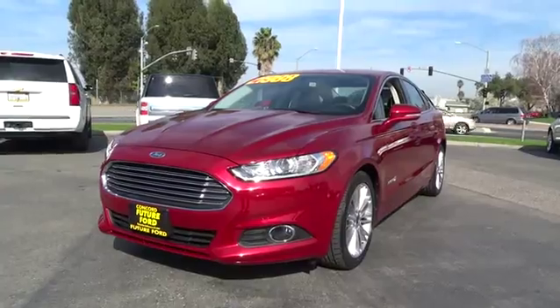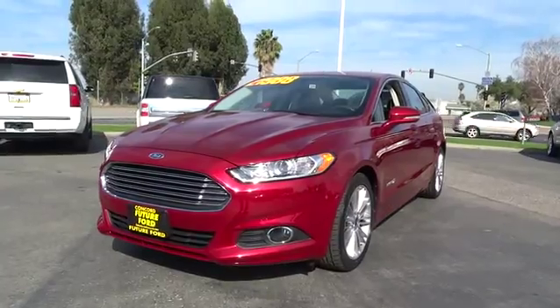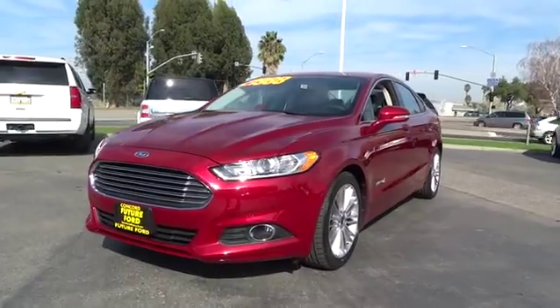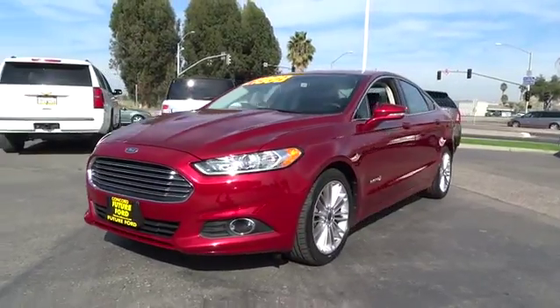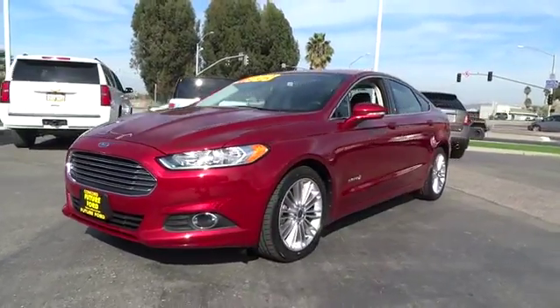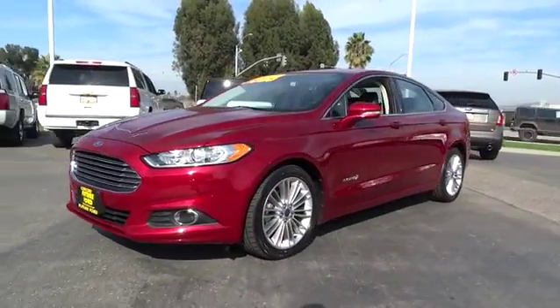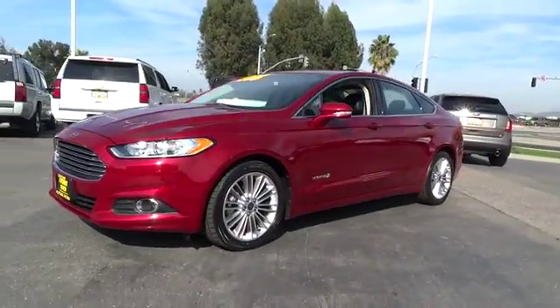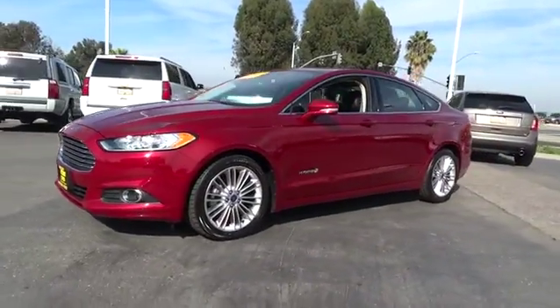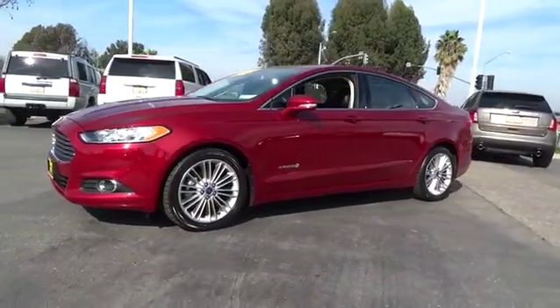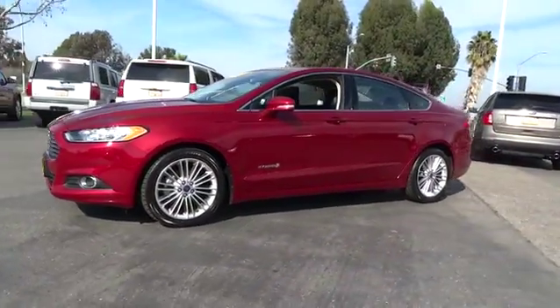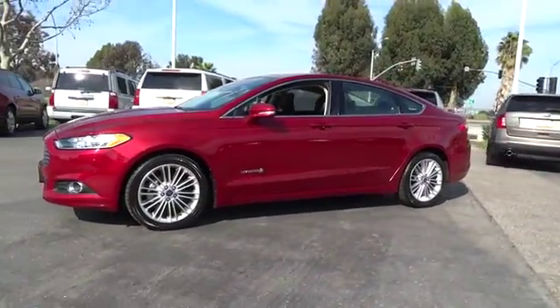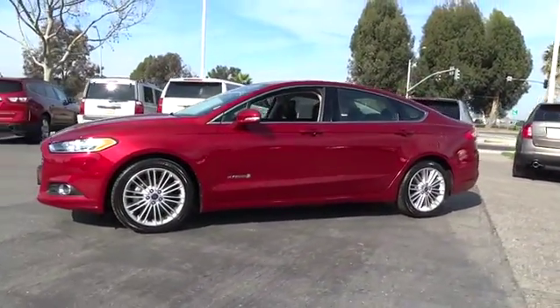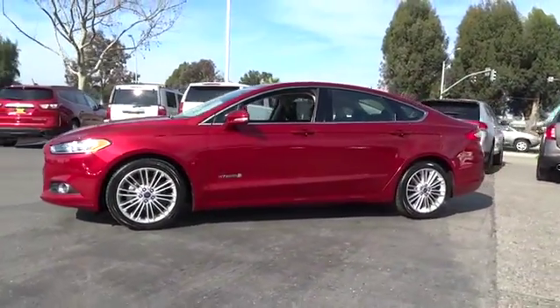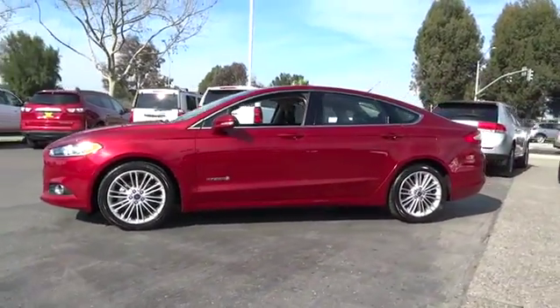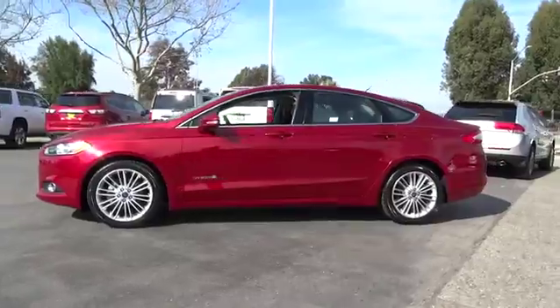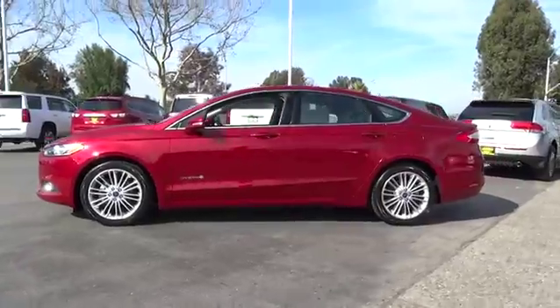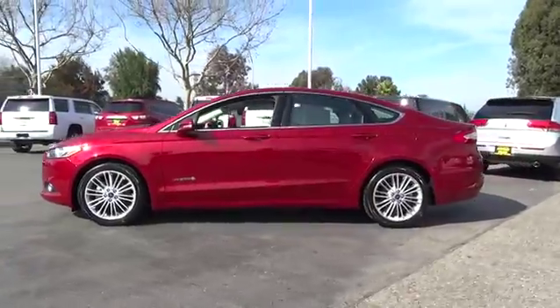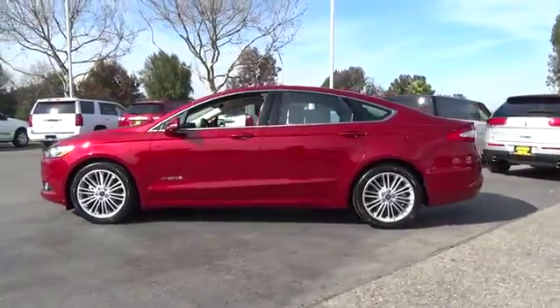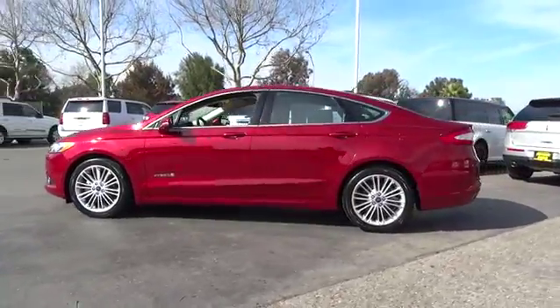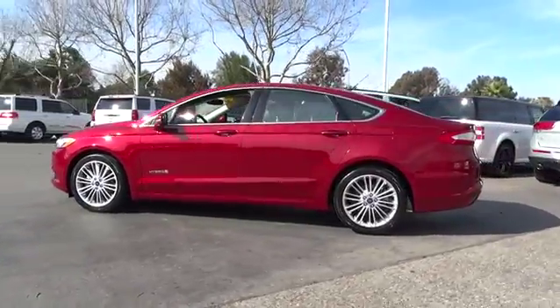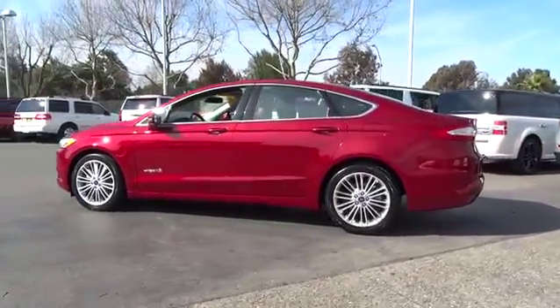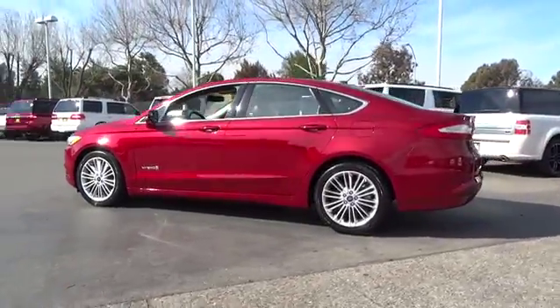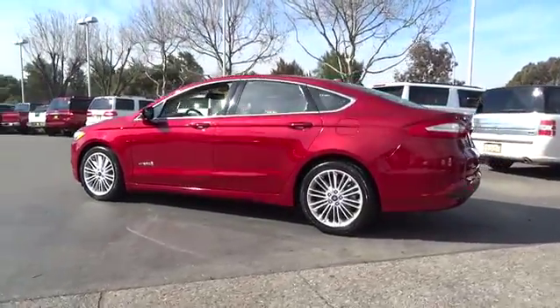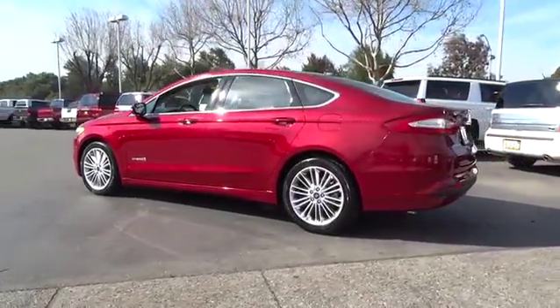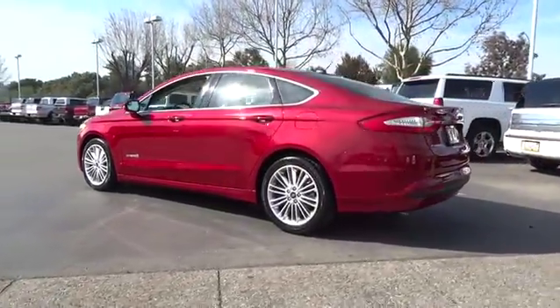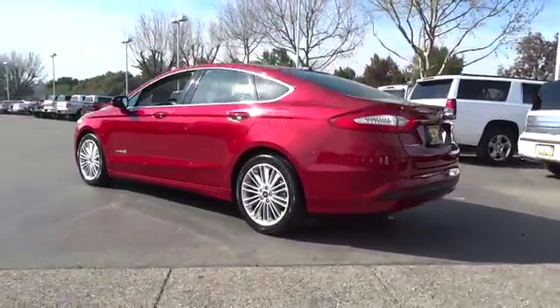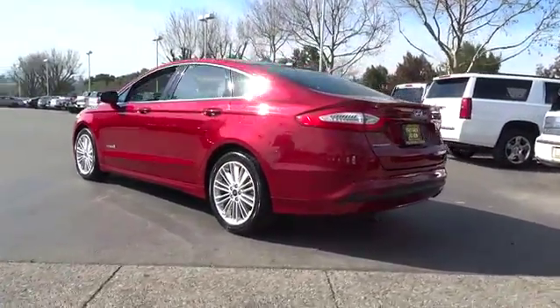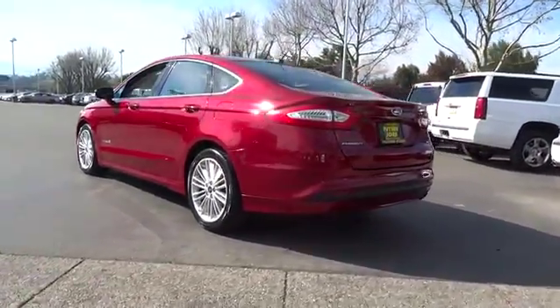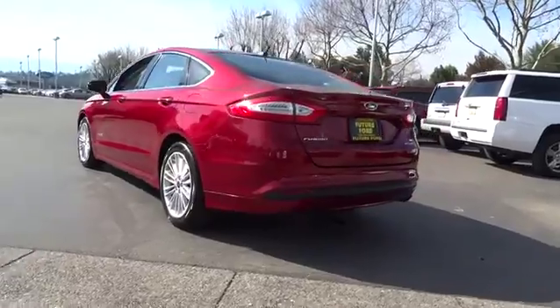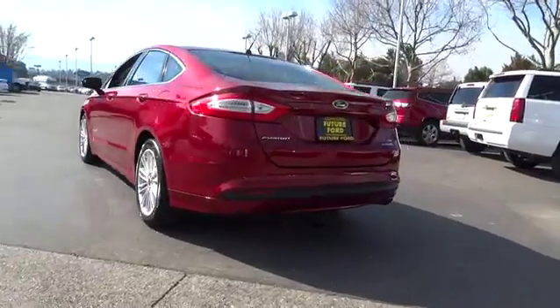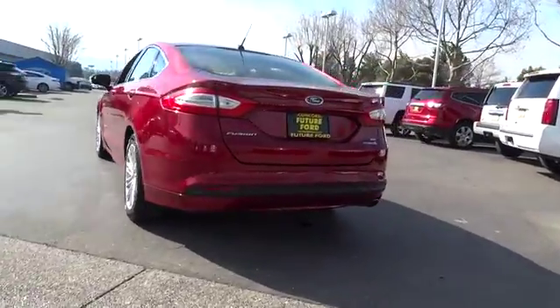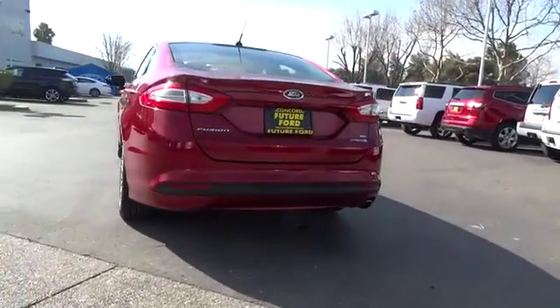The 2013 Fusion. You can have both impressive power and great economy in a Fusion. This vehicle has less than 45,000 miles. Here are some of this vehicle's great options.